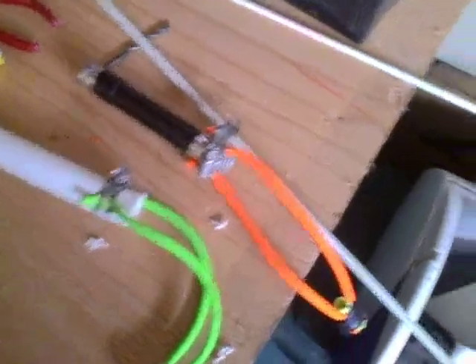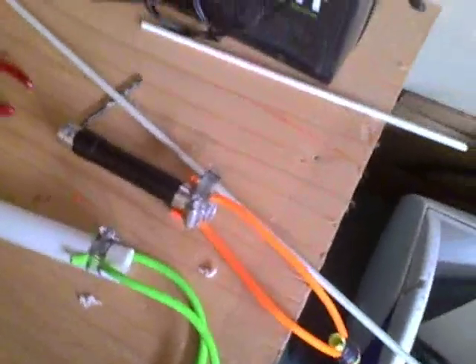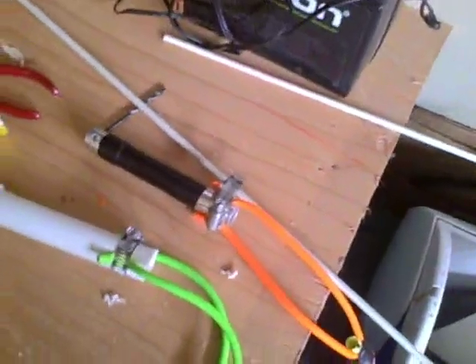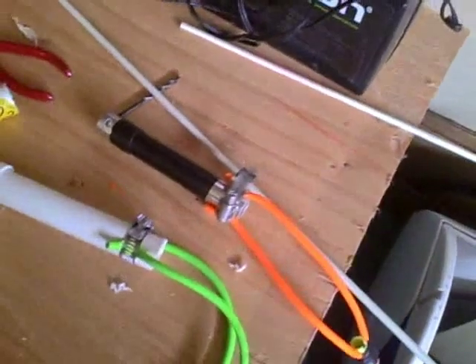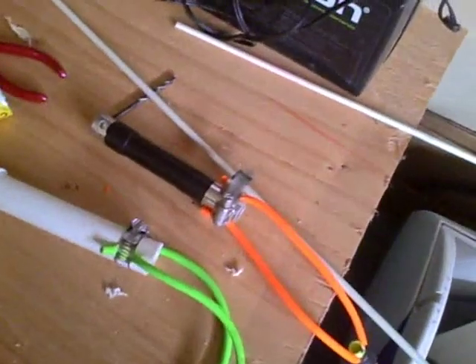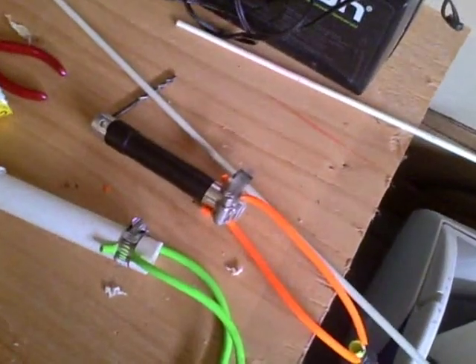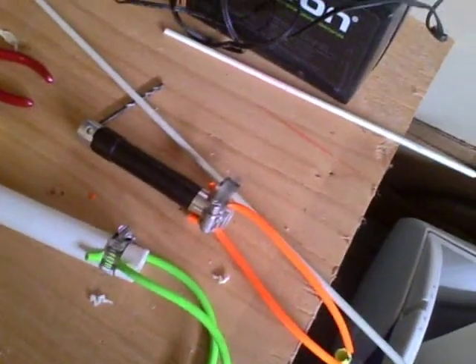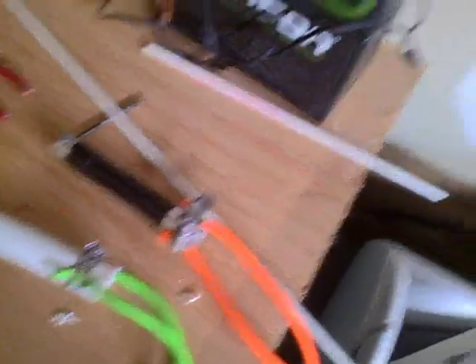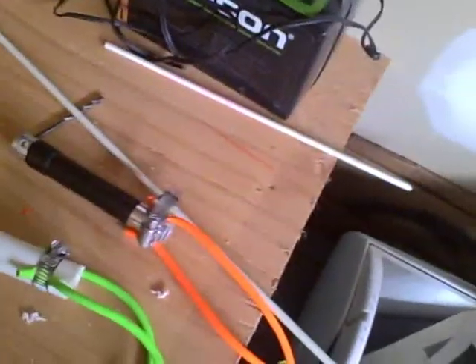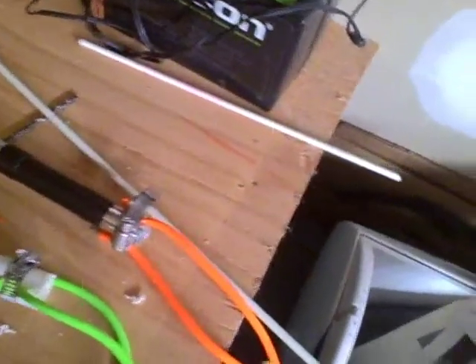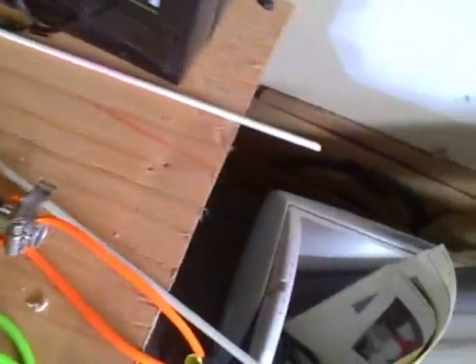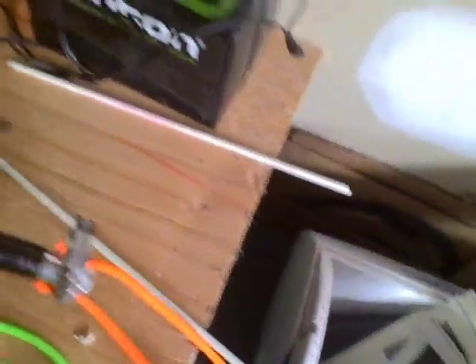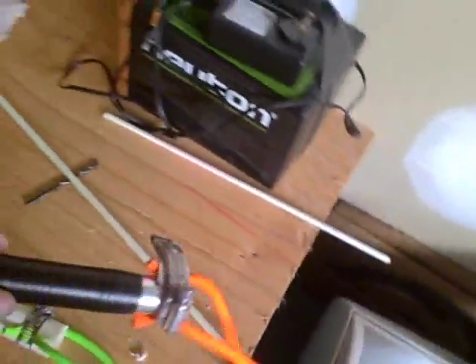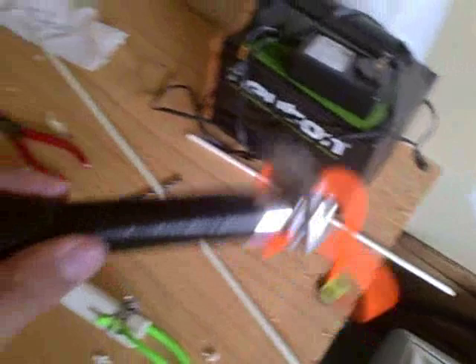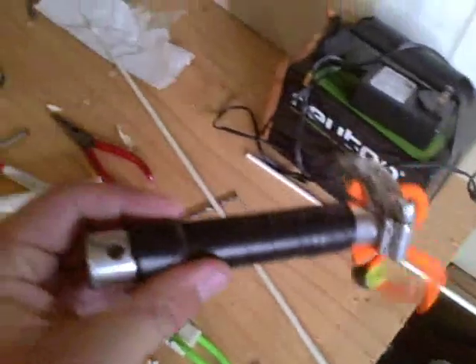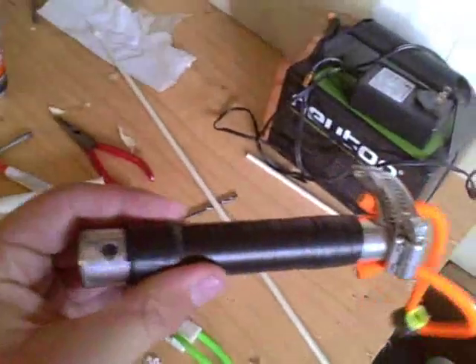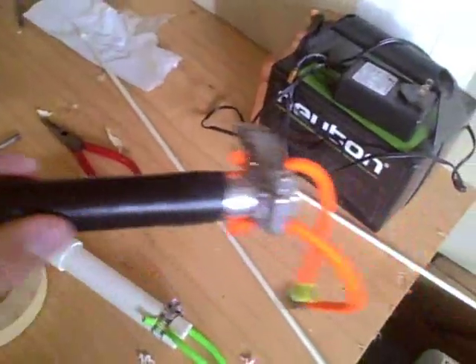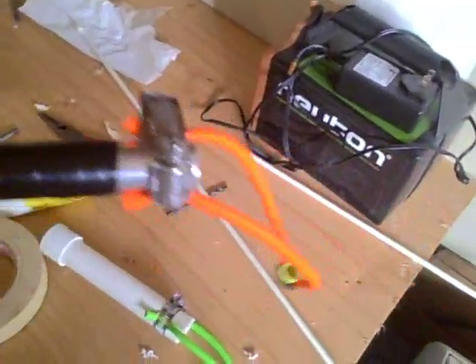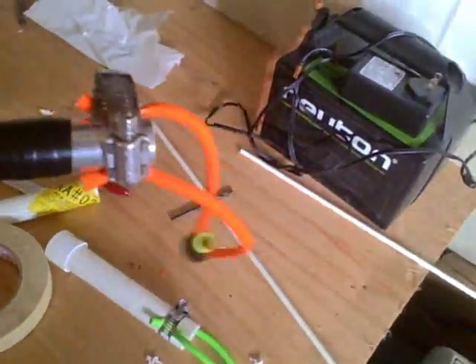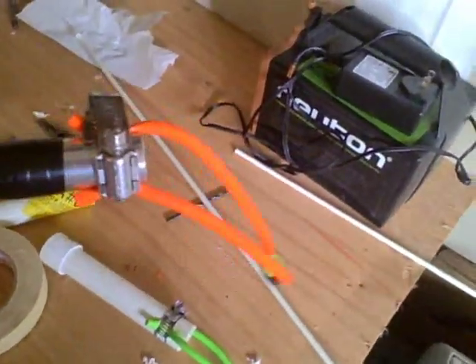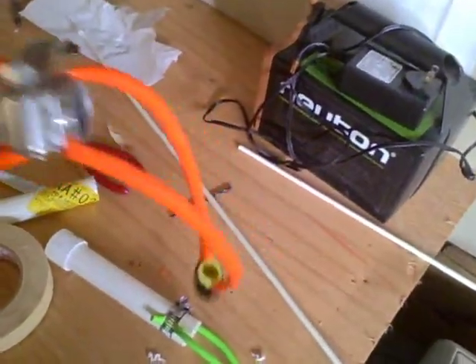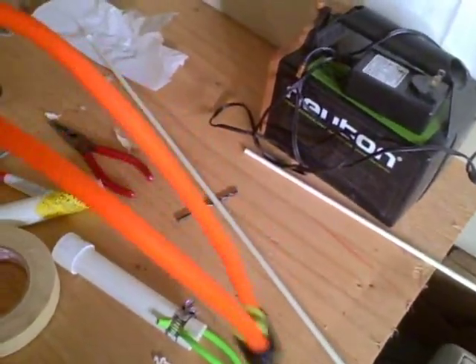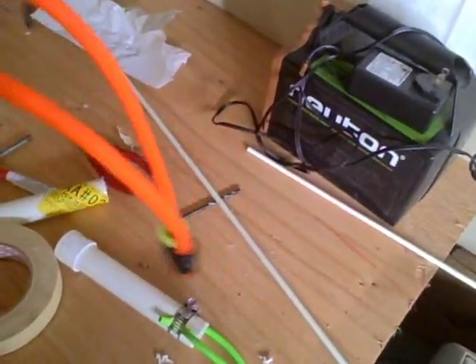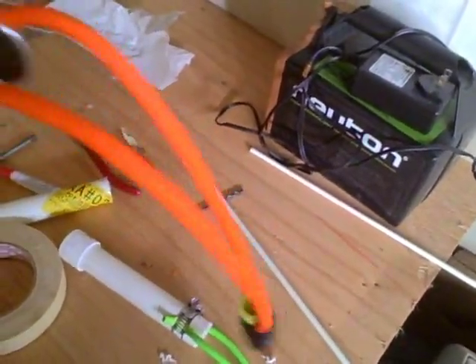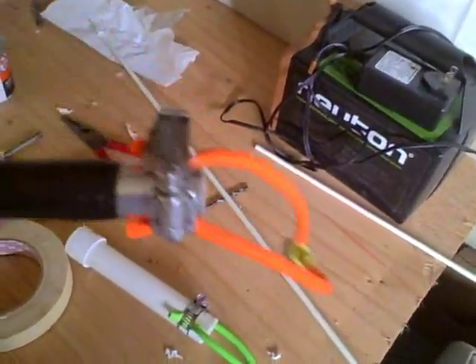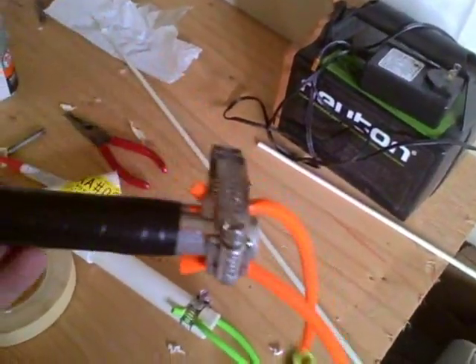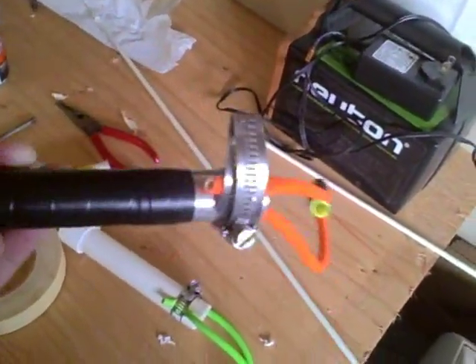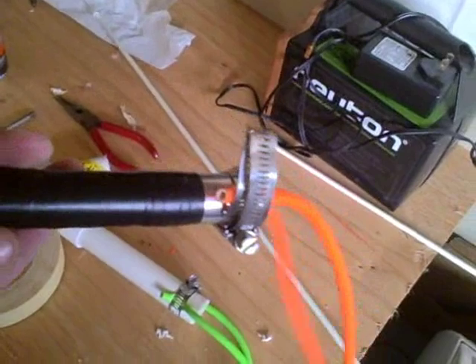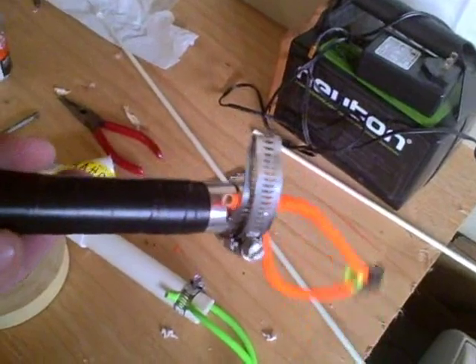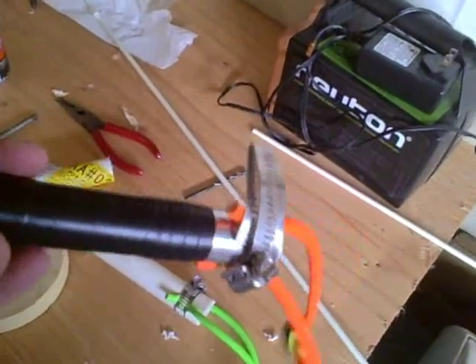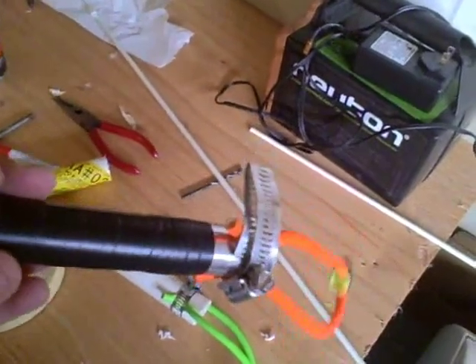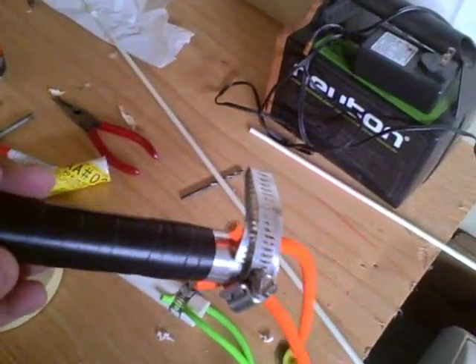Hey, Maker360 here. I made a Hawaiian sling for spearfishing — or you can use it for anything you really want, but I'm using it for spearfishing.